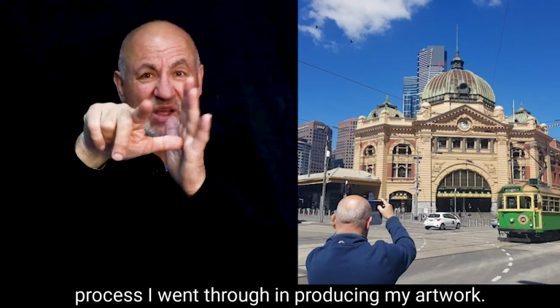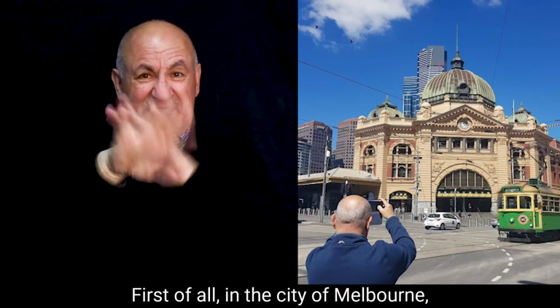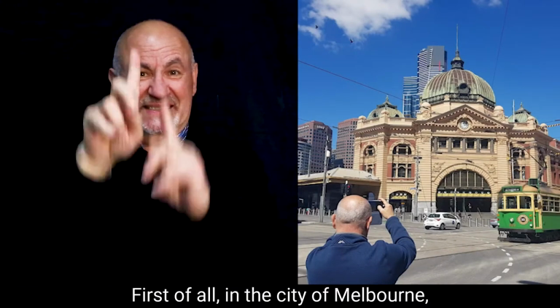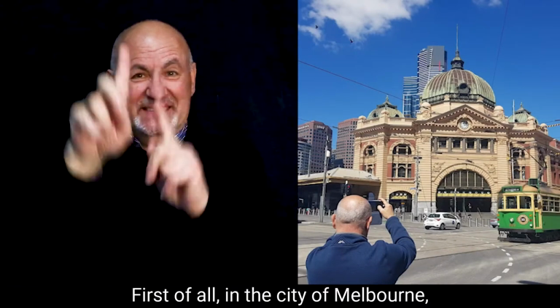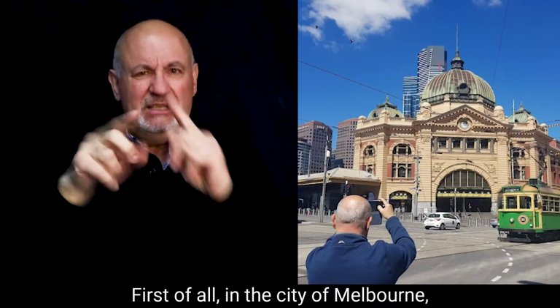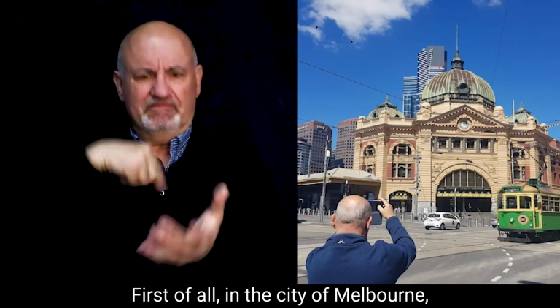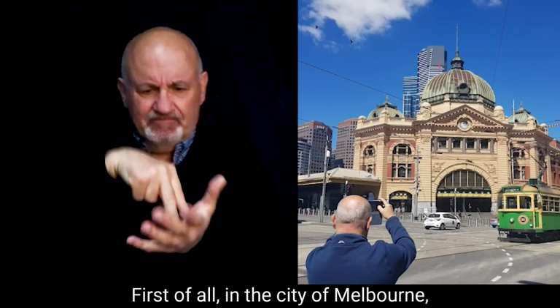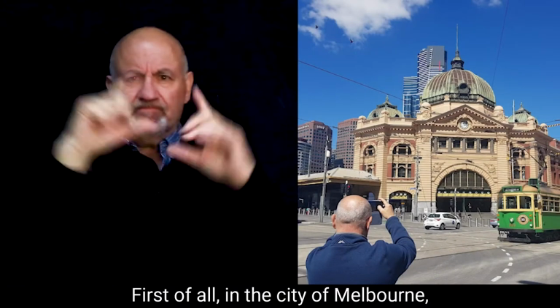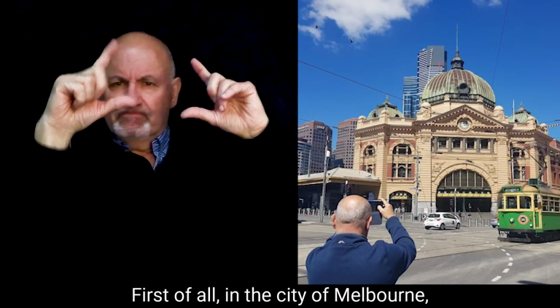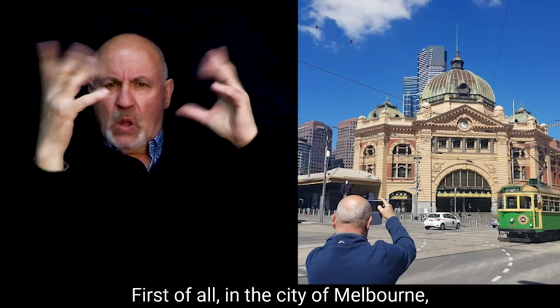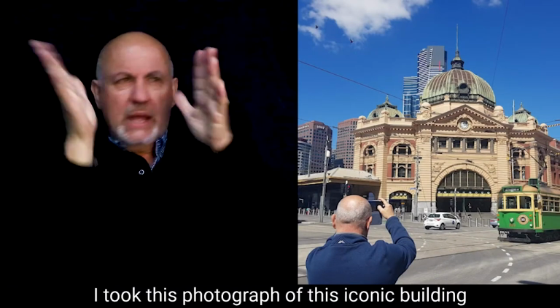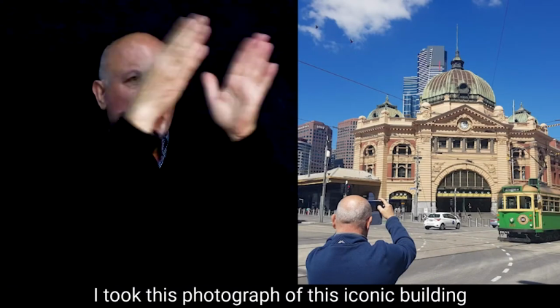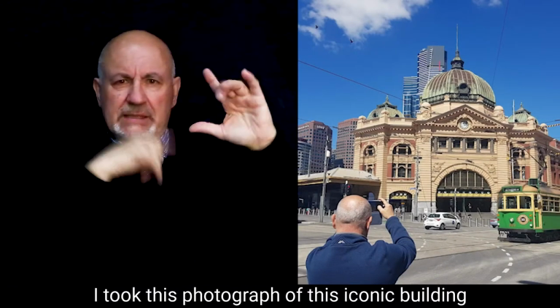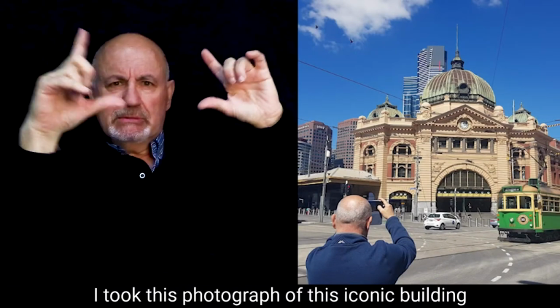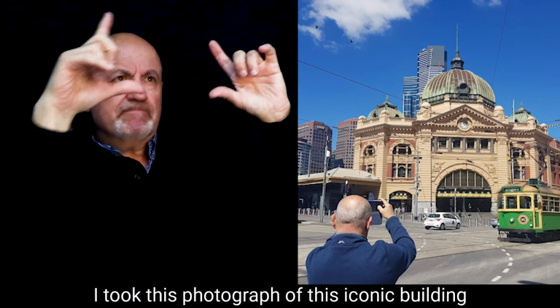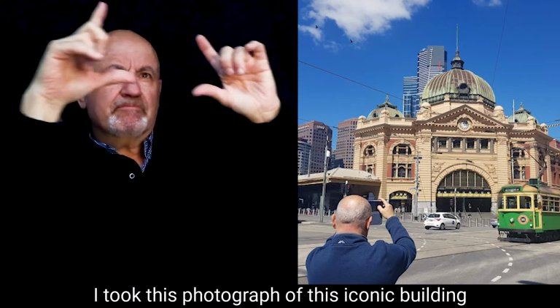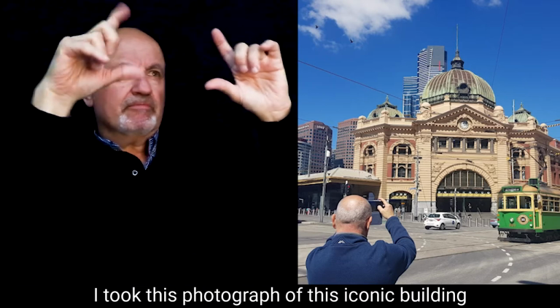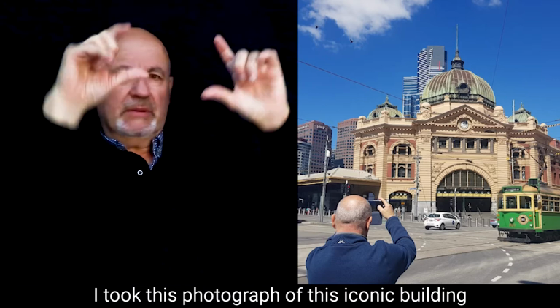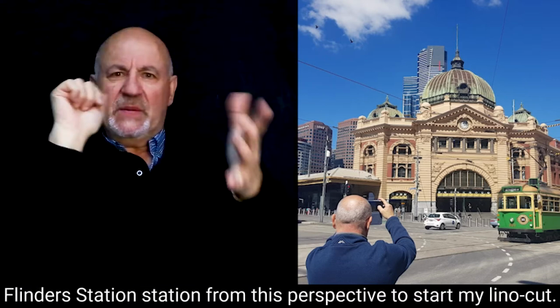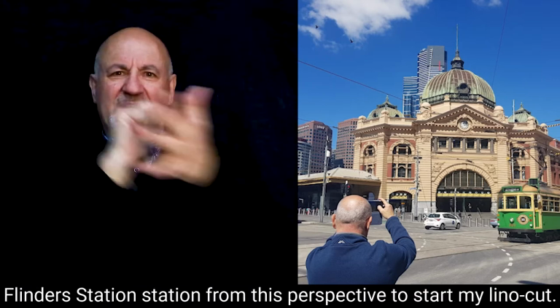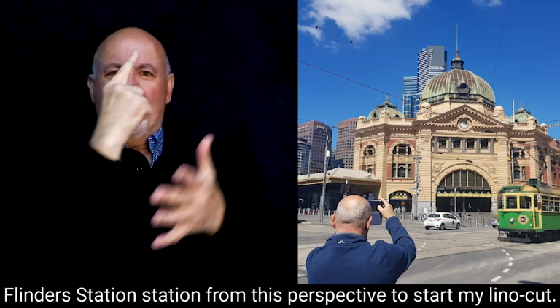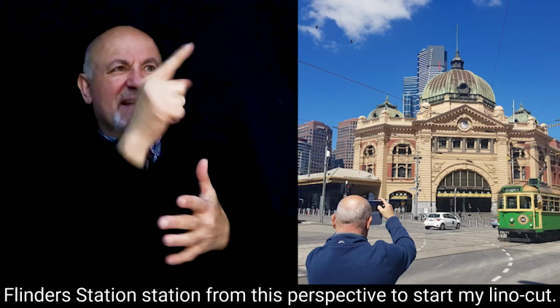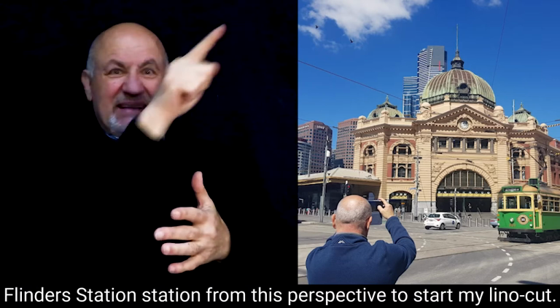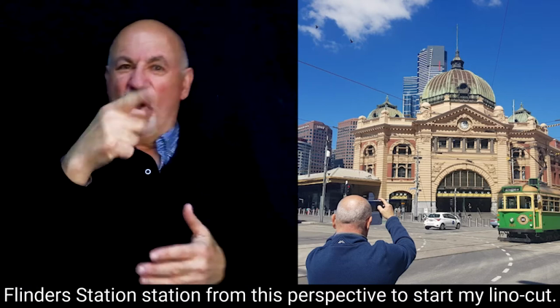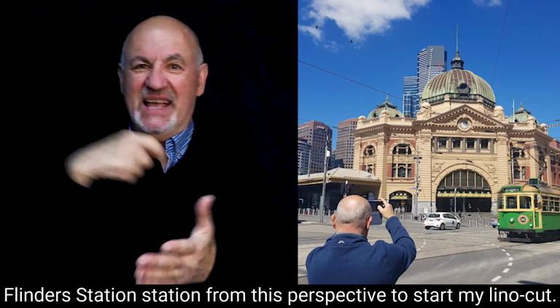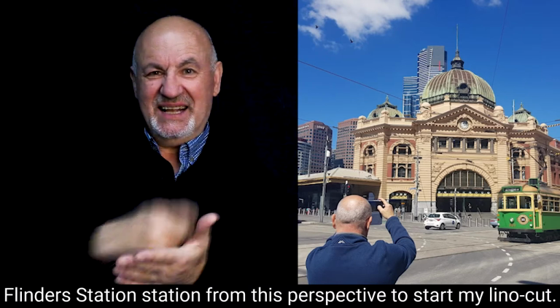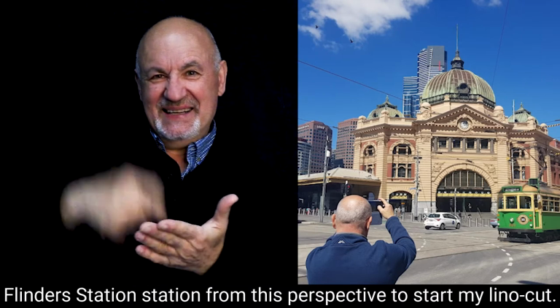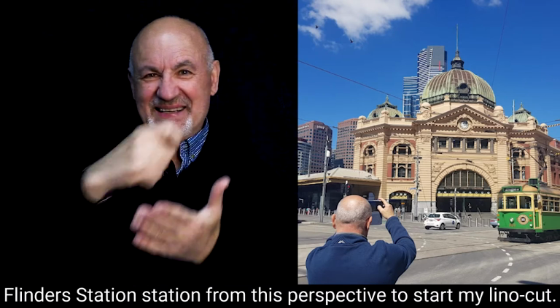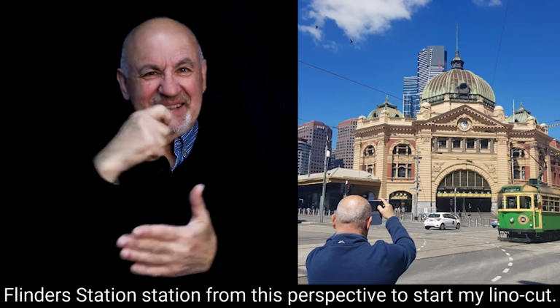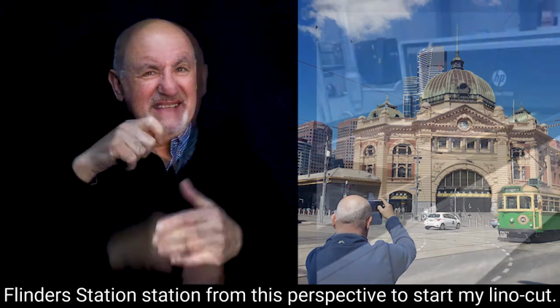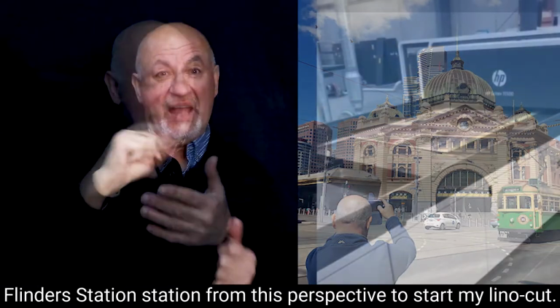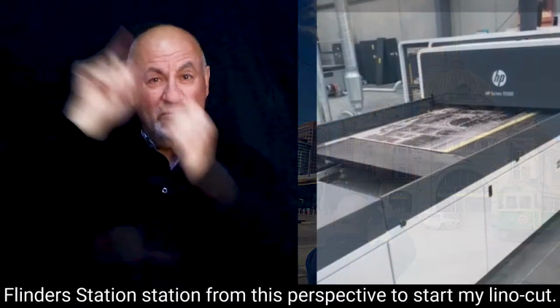First of all, in the City of Melbourne I took this photograph of this iconic building, Flinders Street Station, from this perspective to start my linocut.